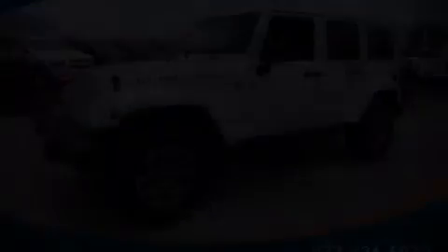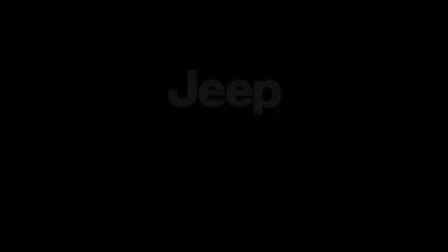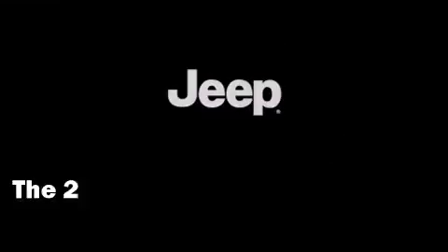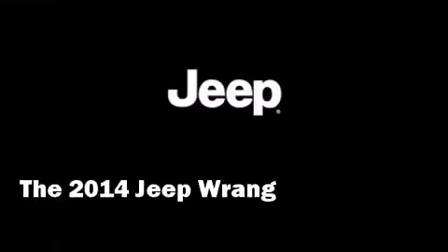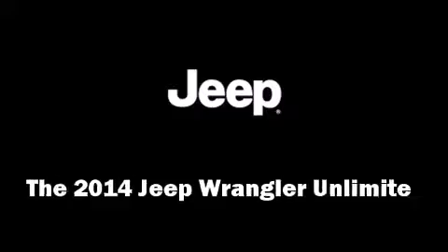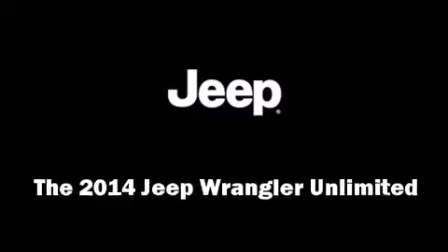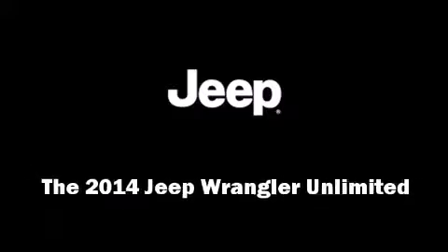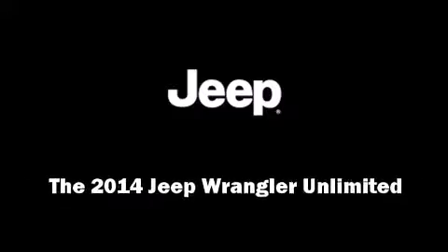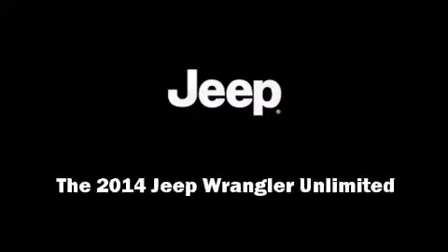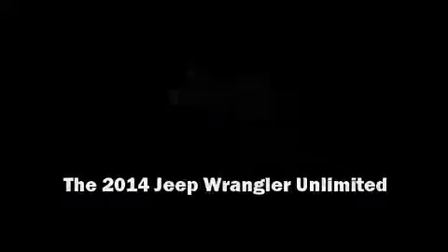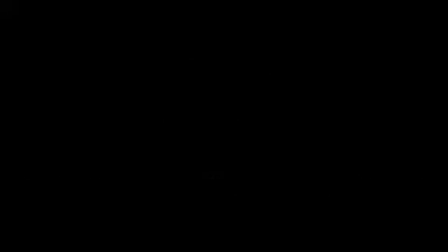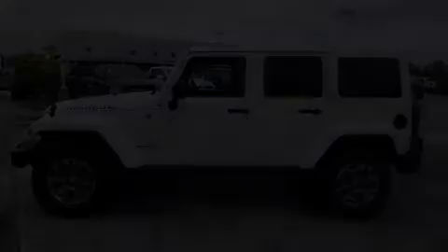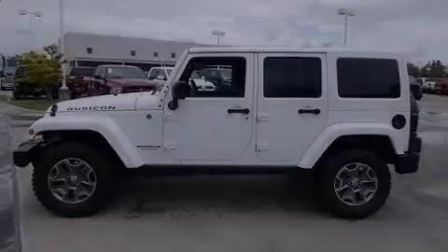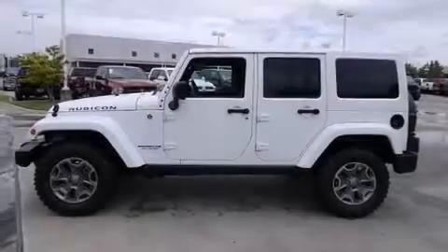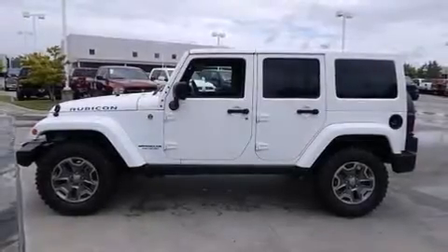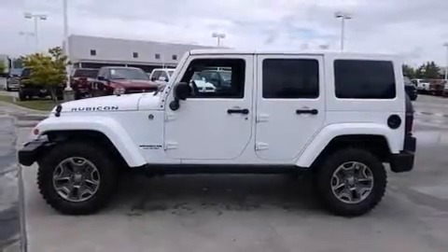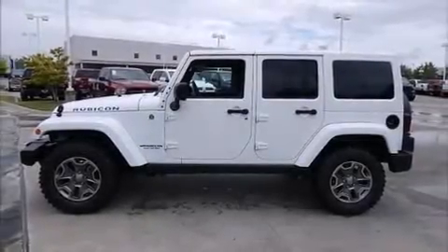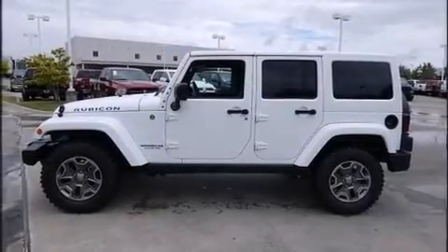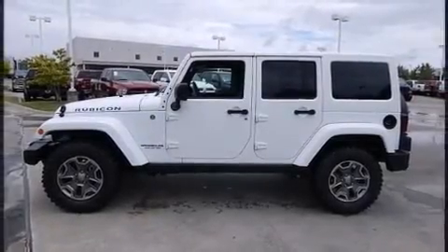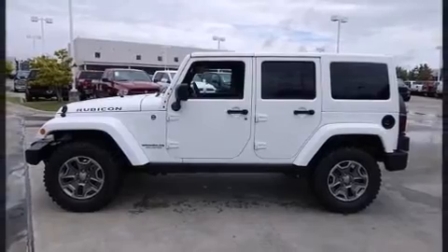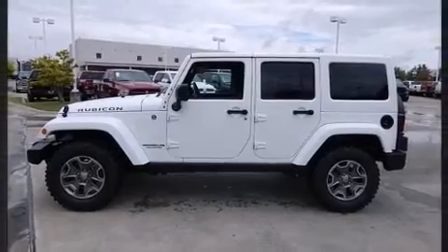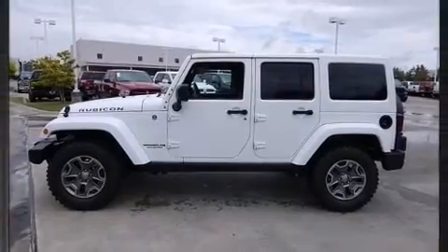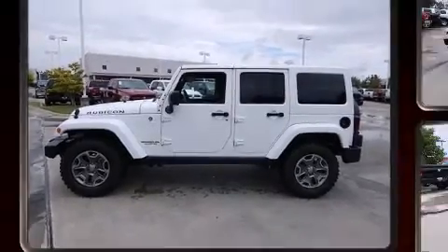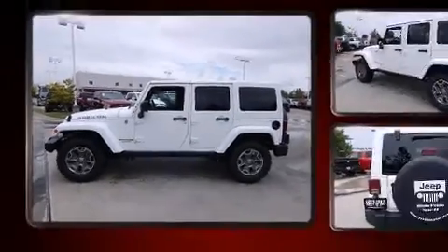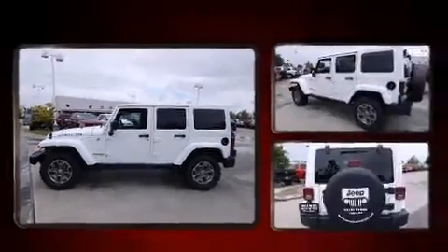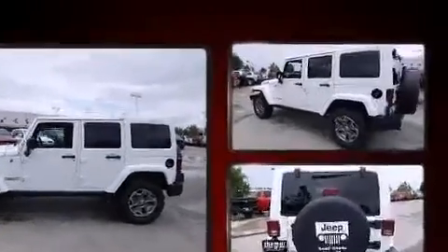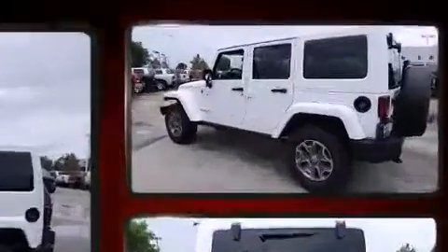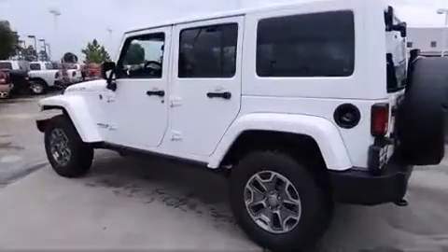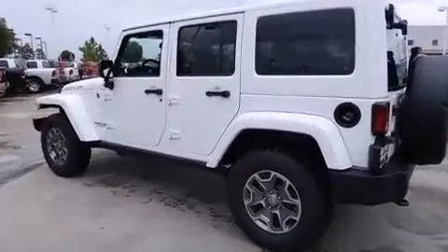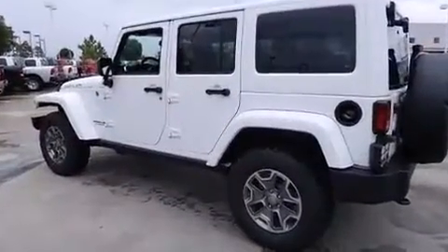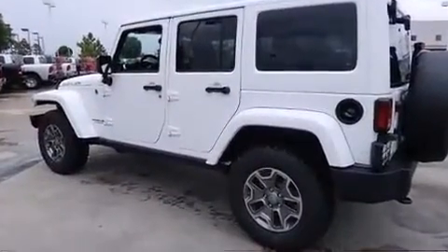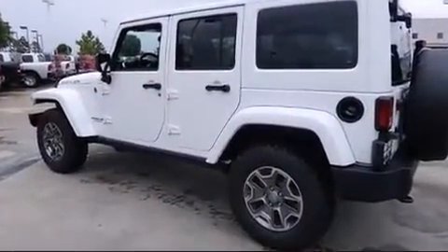Load your family into the 2014 Jeep Wrangler Unlimited. It features an automatic transmission, four-wheel drive, and a refined six-cylinder engine.